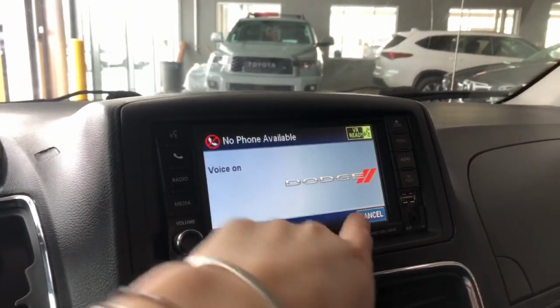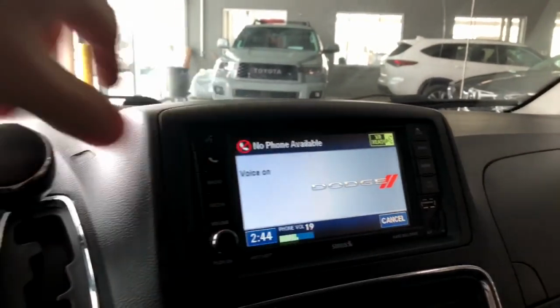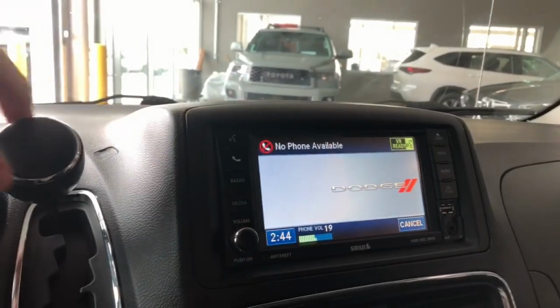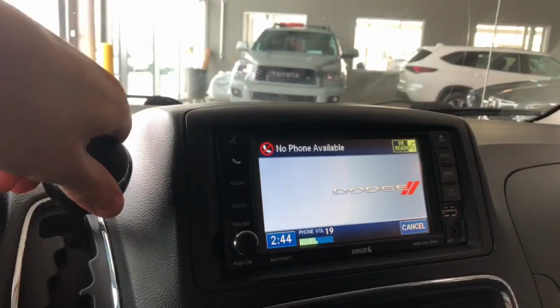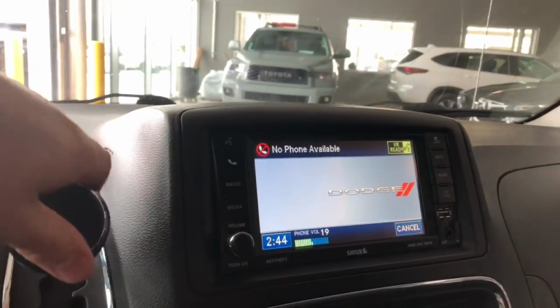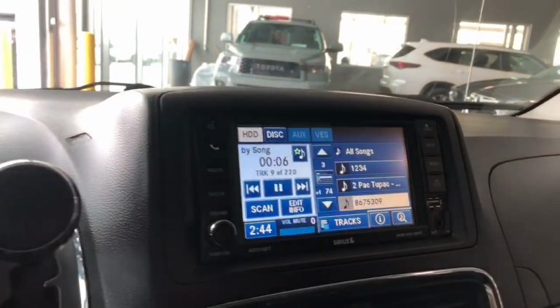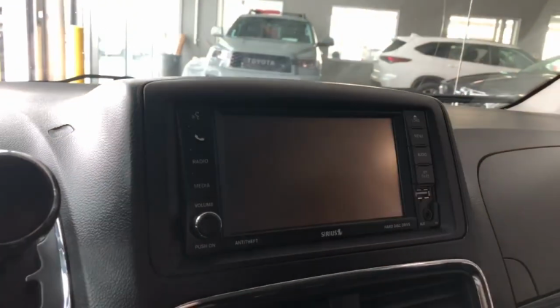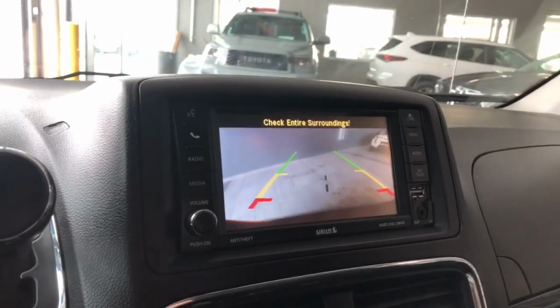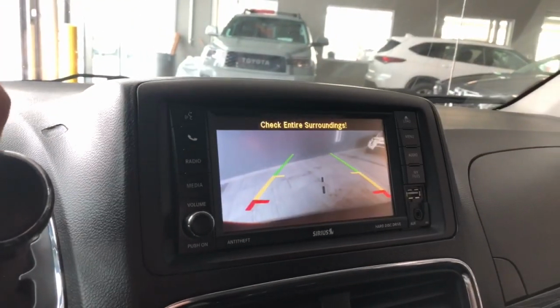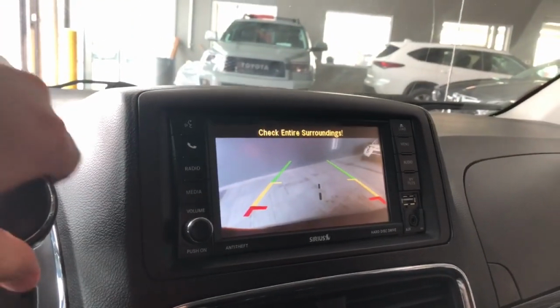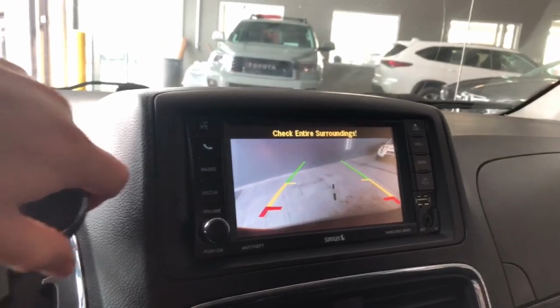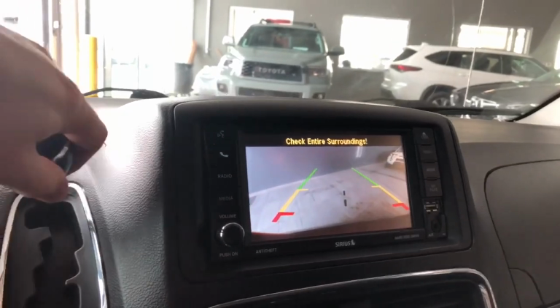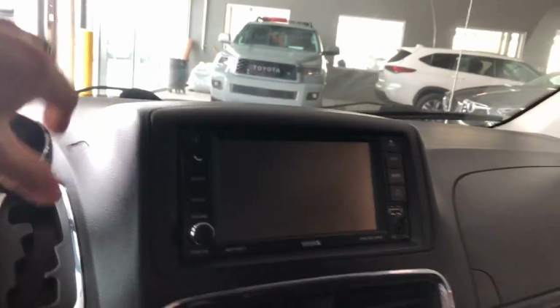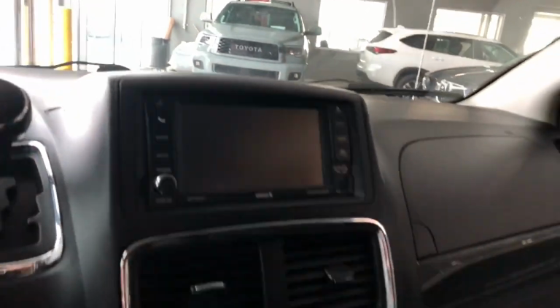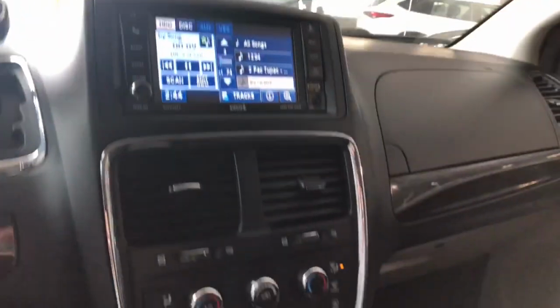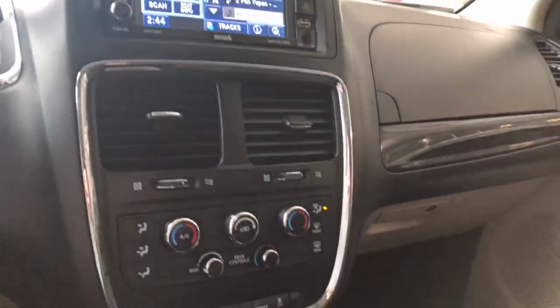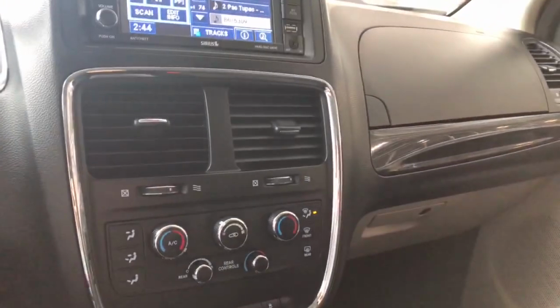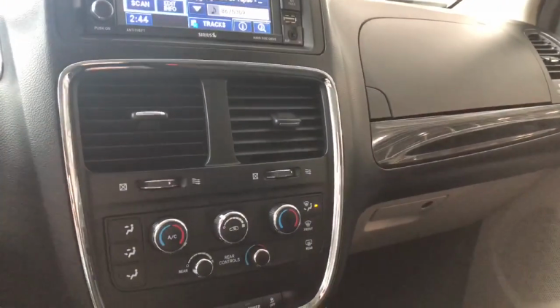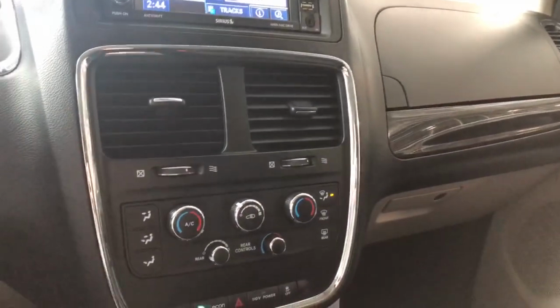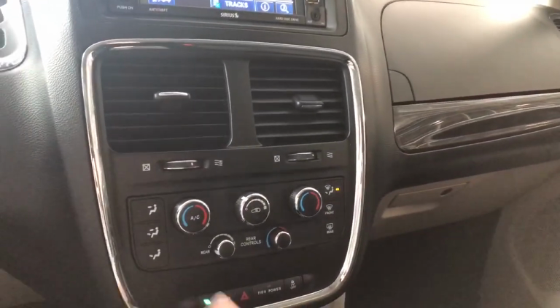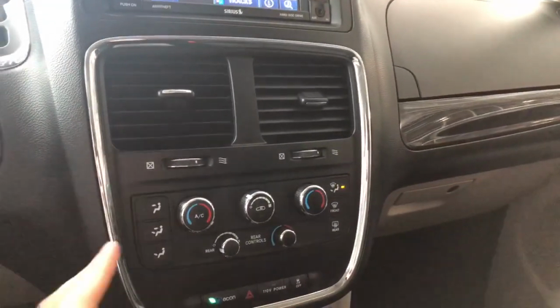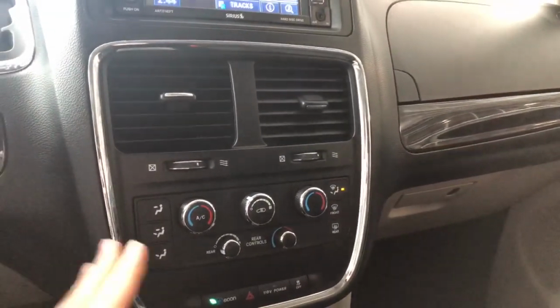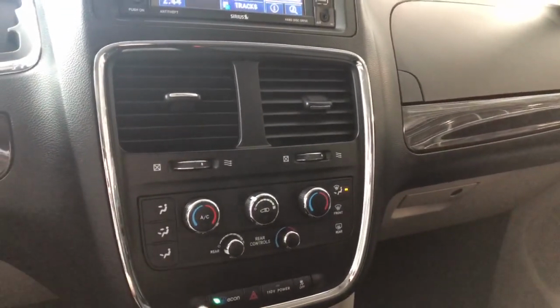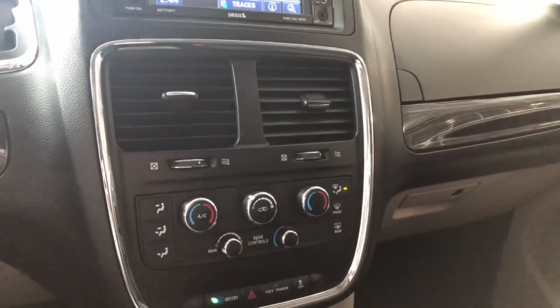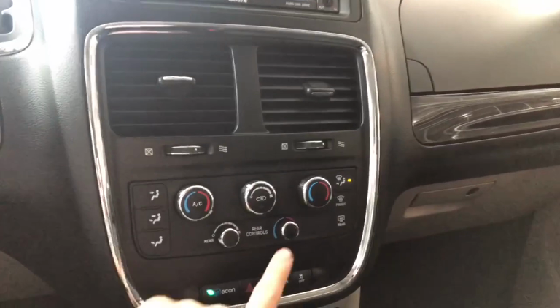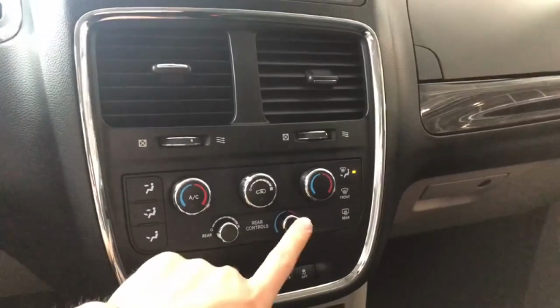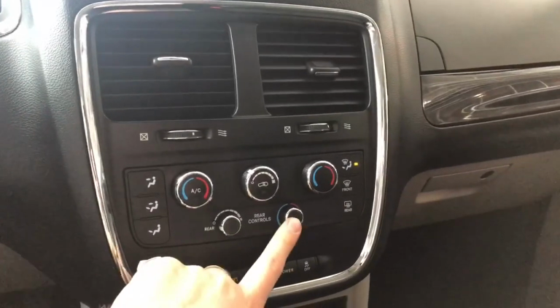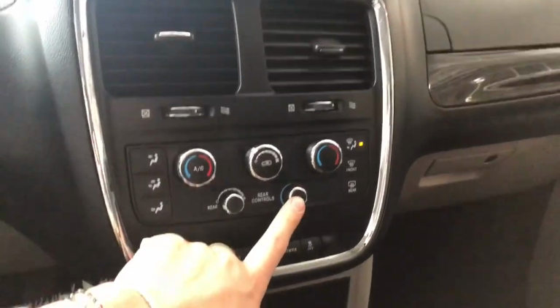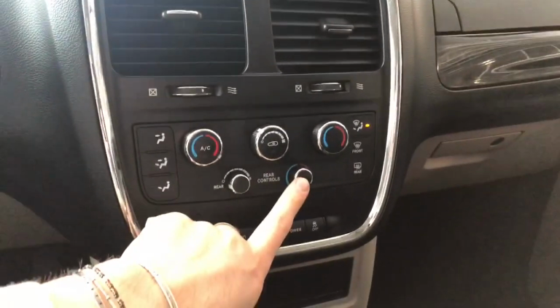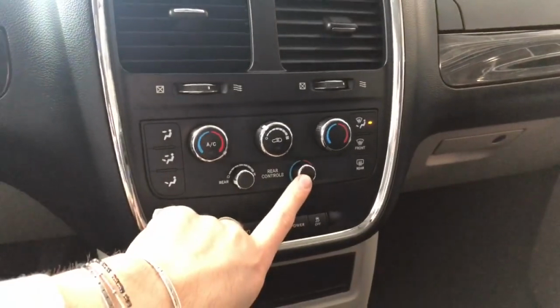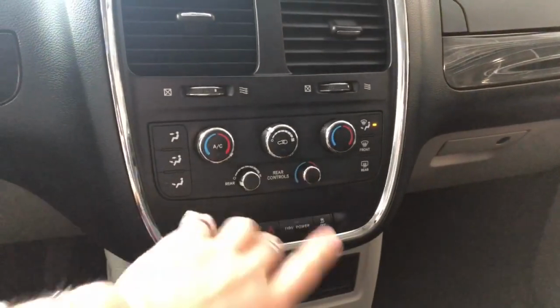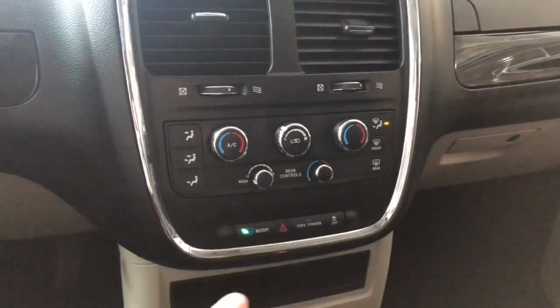Going into reverse will bring up the backup camera. Underneath is the climate control — it is dual zone up front, so the temperatures can be adjusted on both sides. There is also a little dial on the bottom for the temperature in the back.